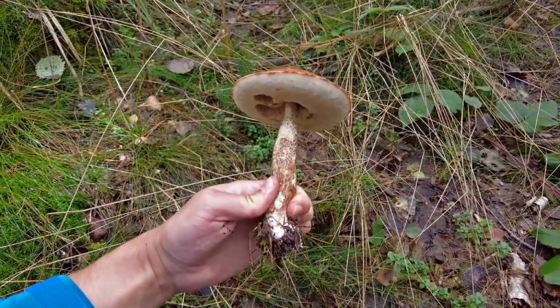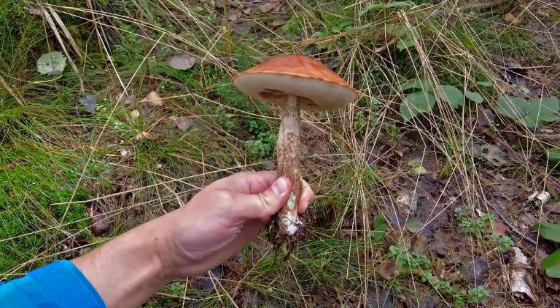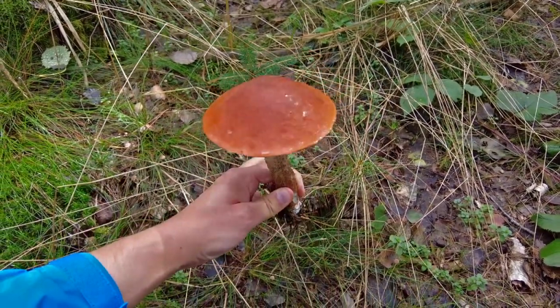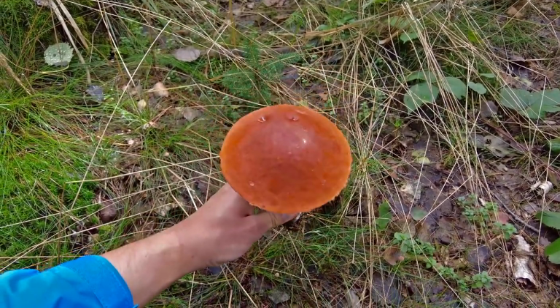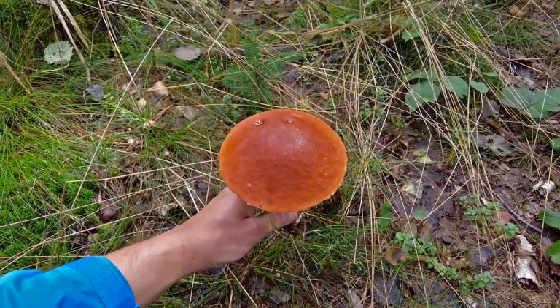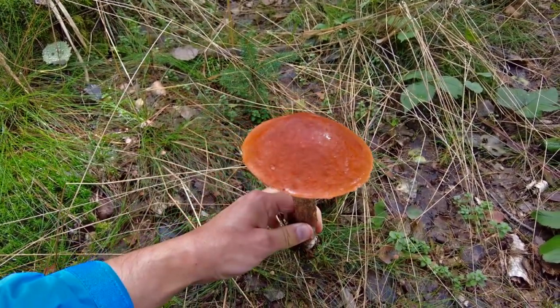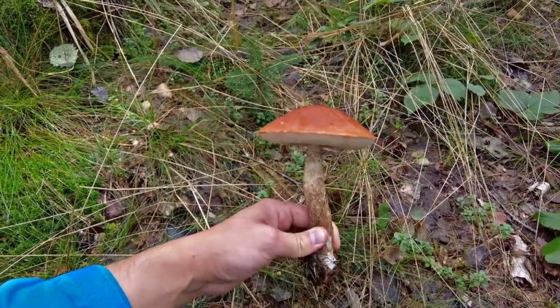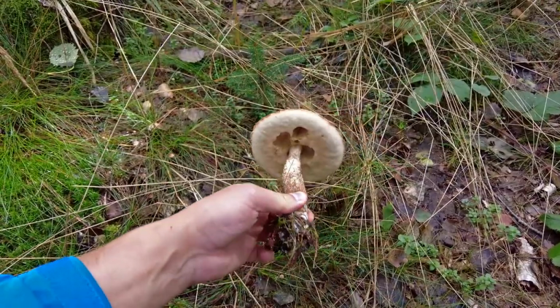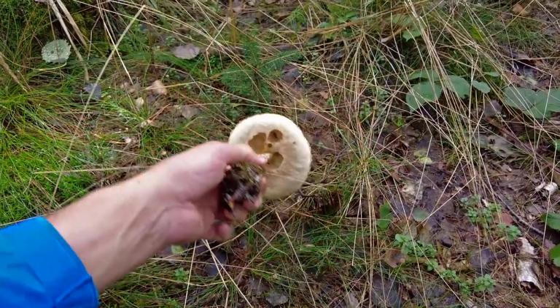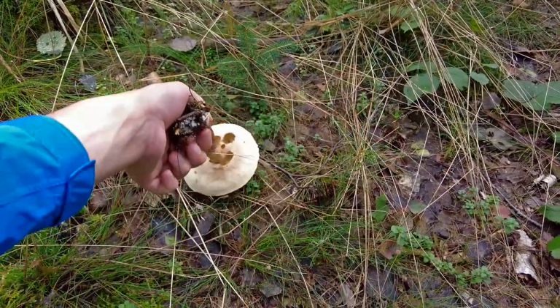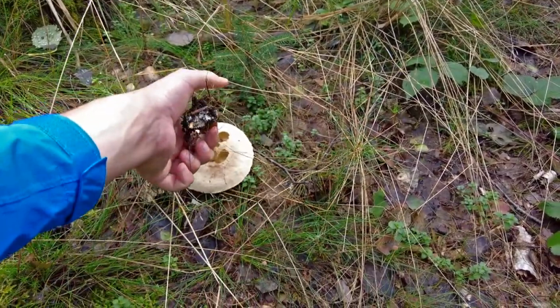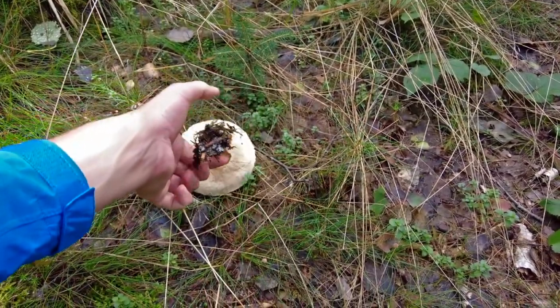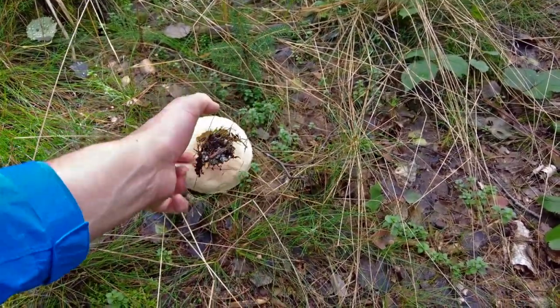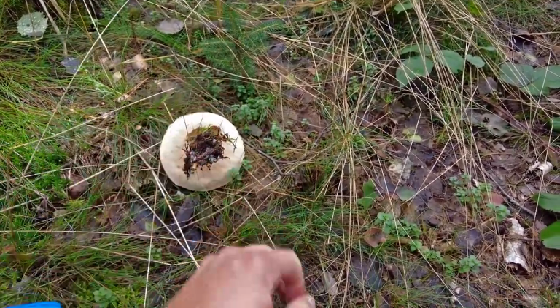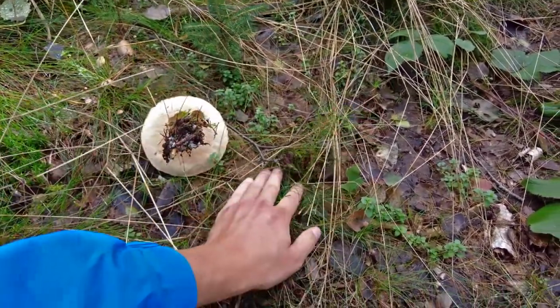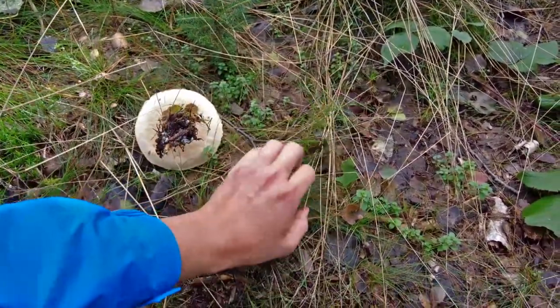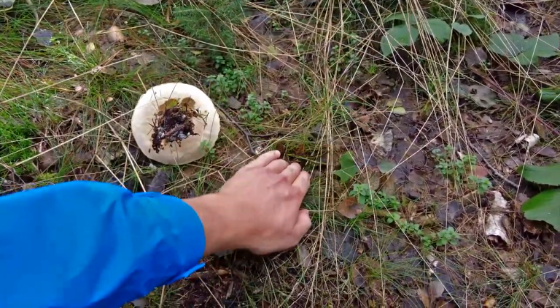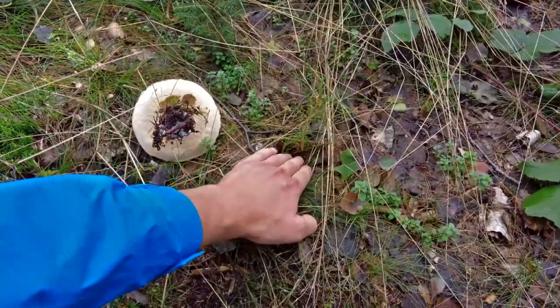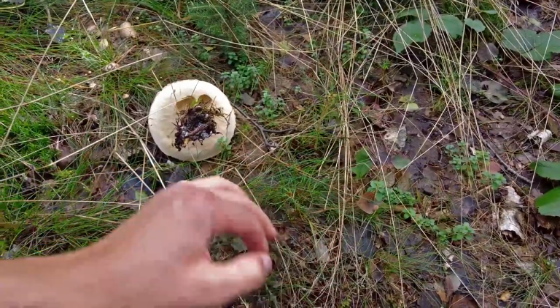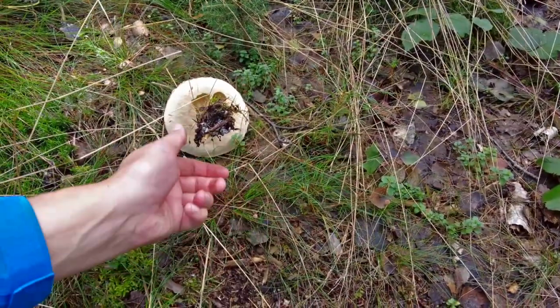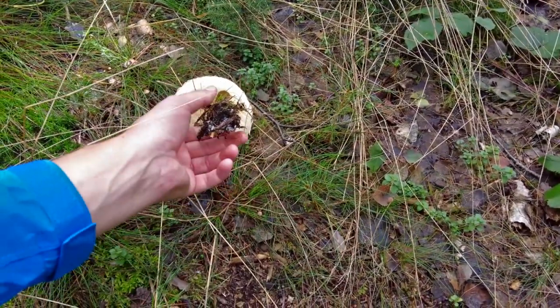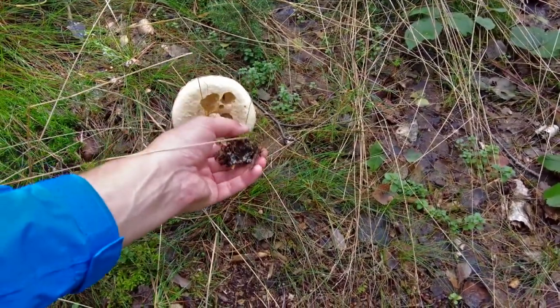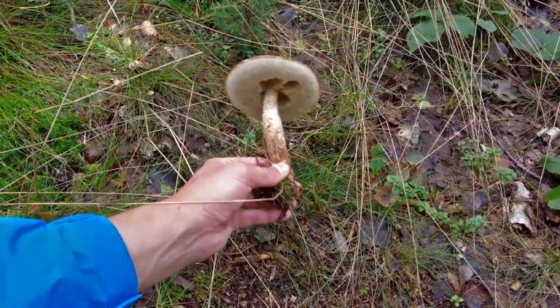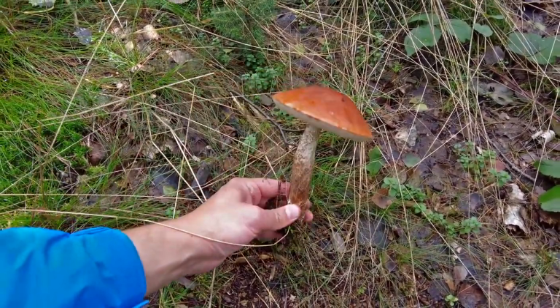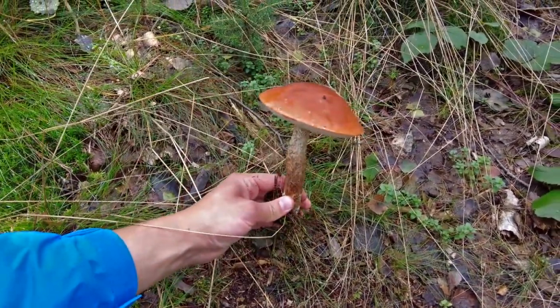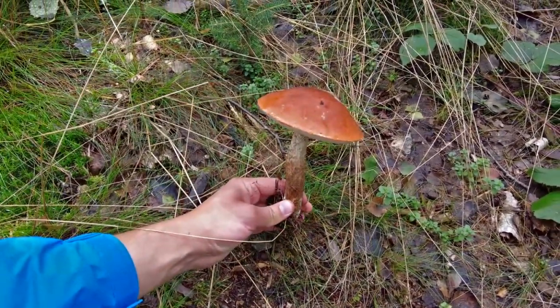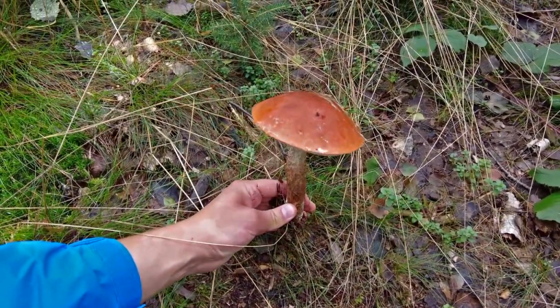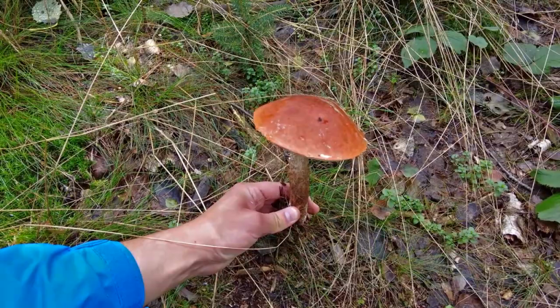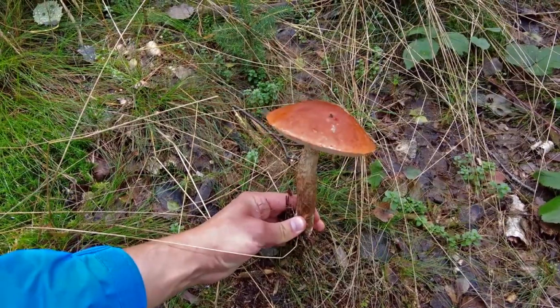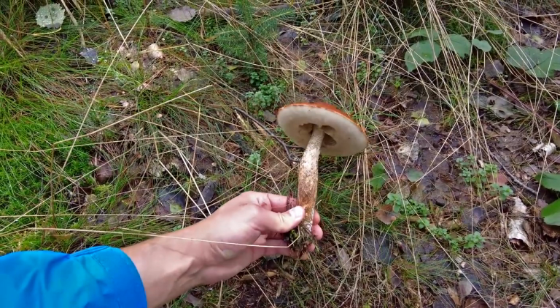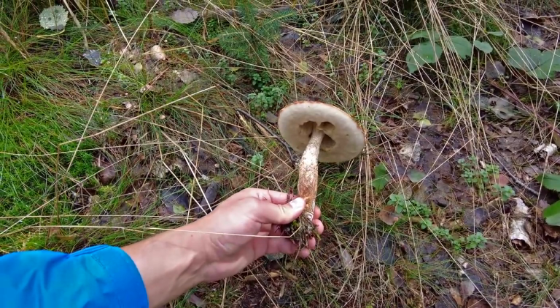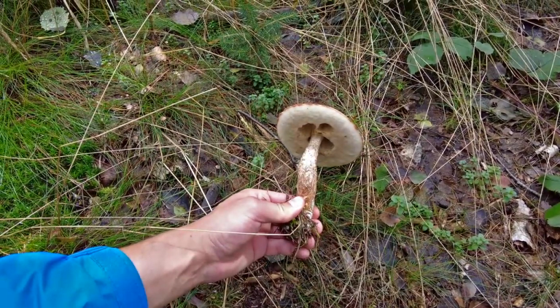I think this species is Leccinum aurantiacum — I'm not 100% sure but it could fit with the place where it grows and how it looks.